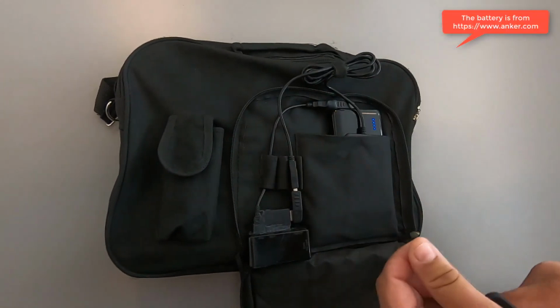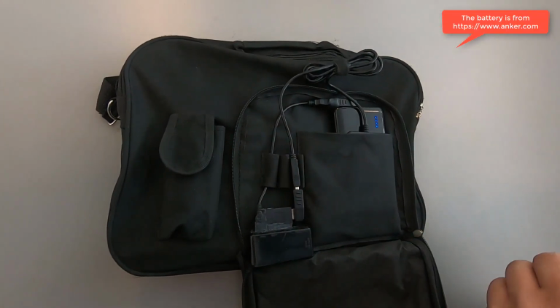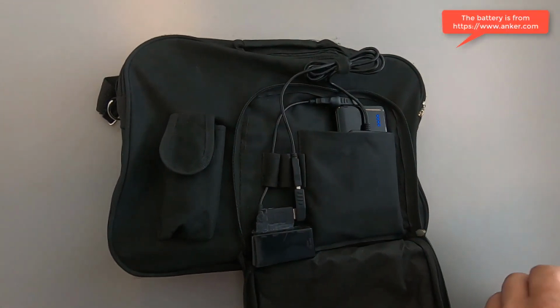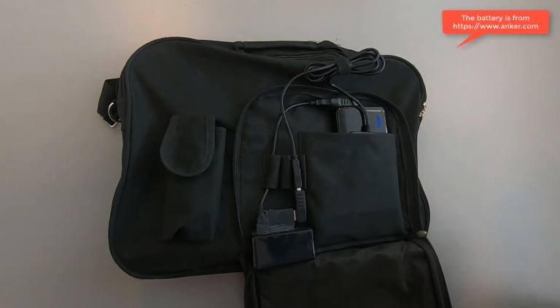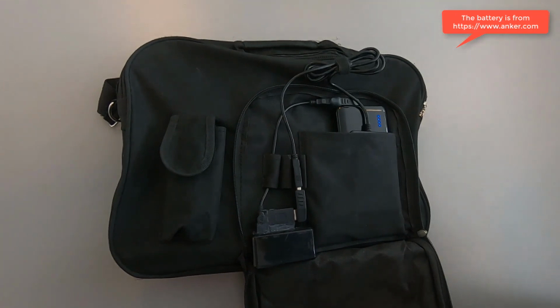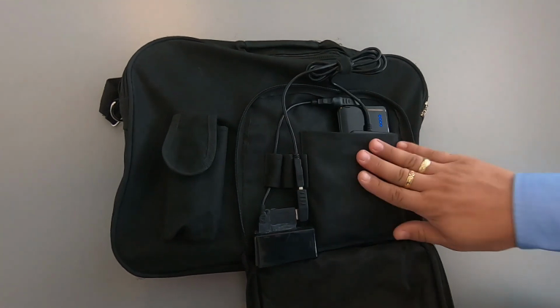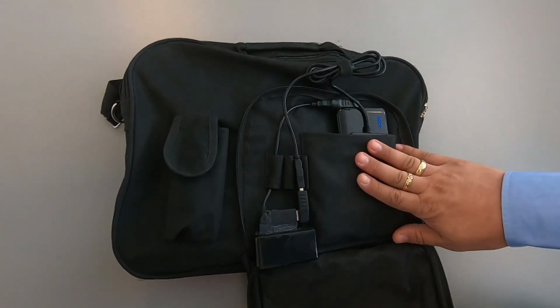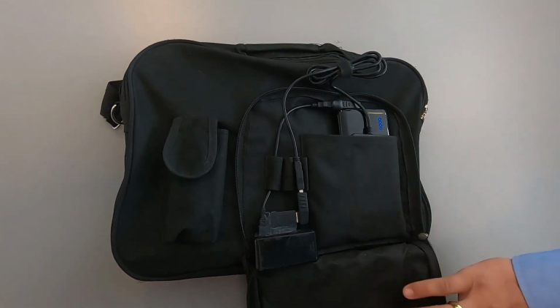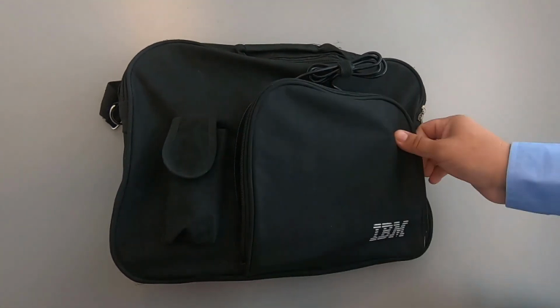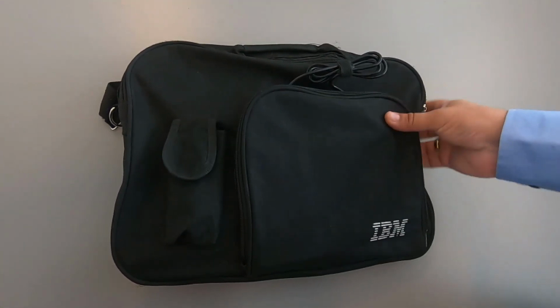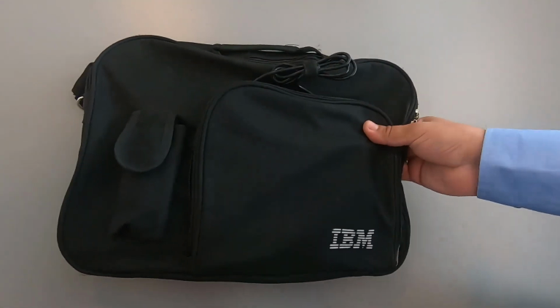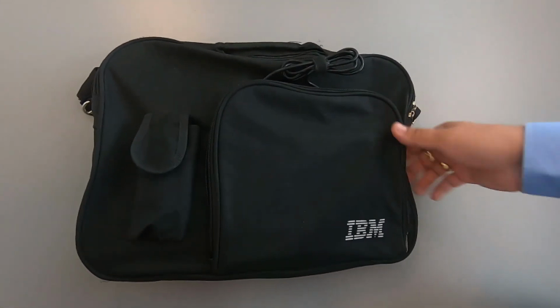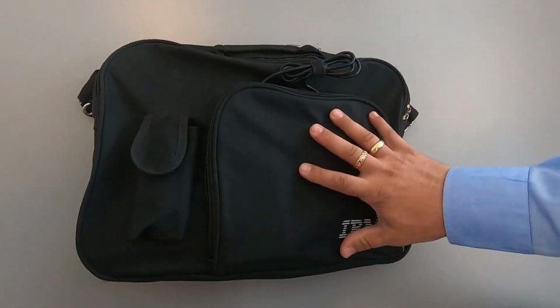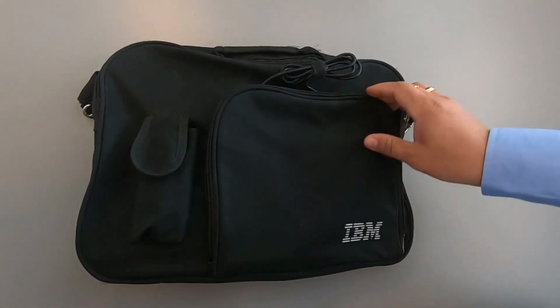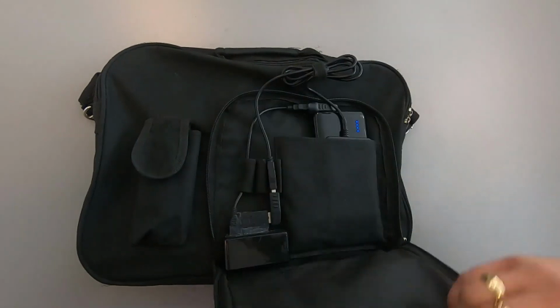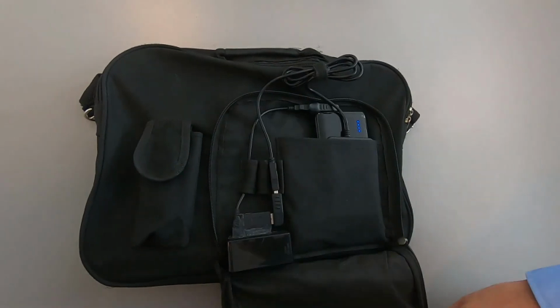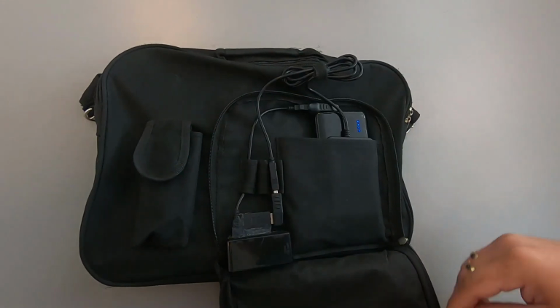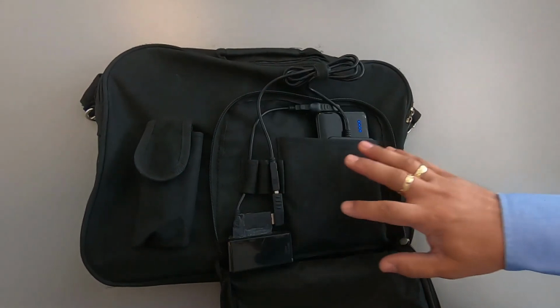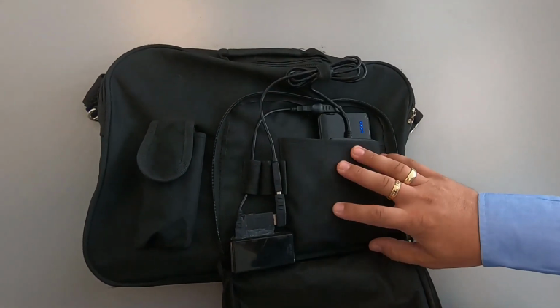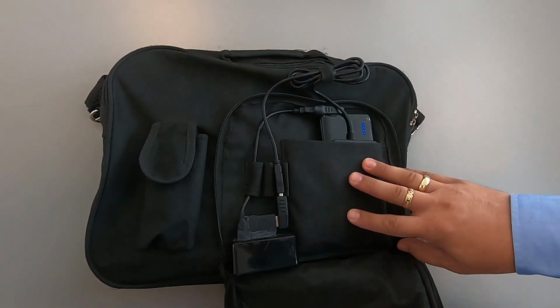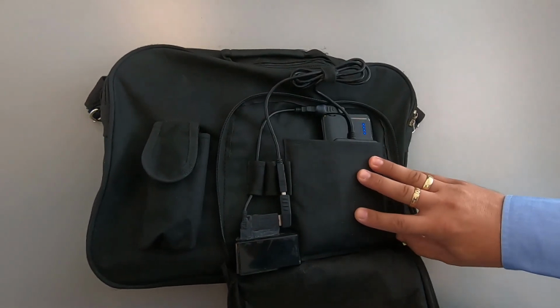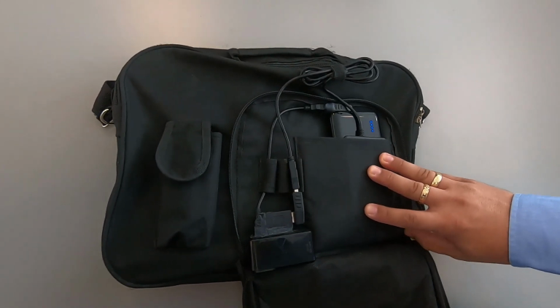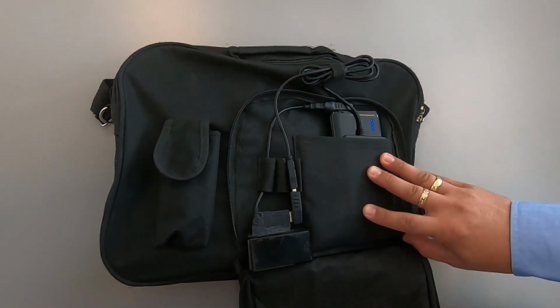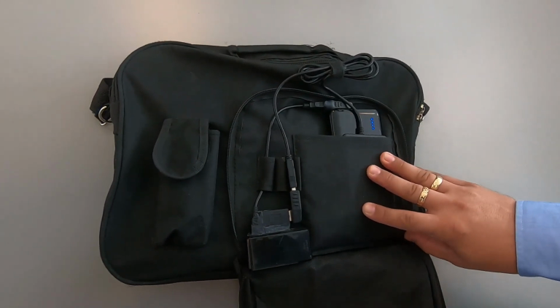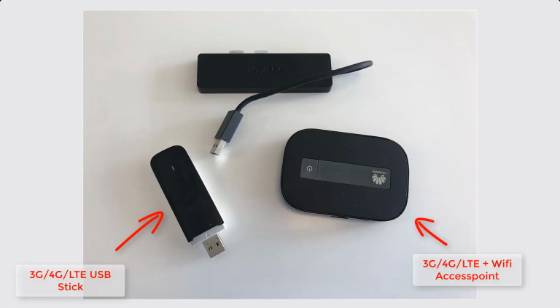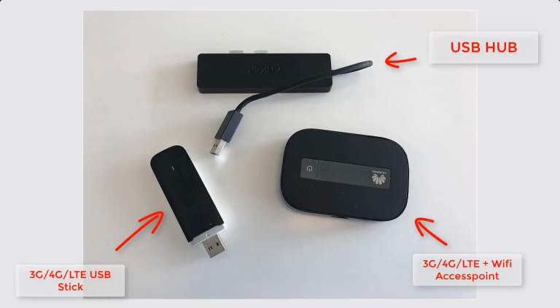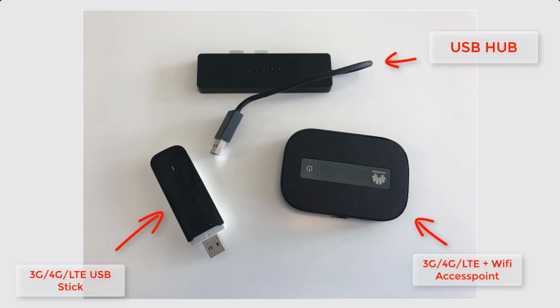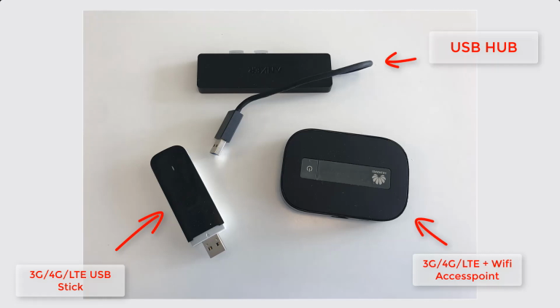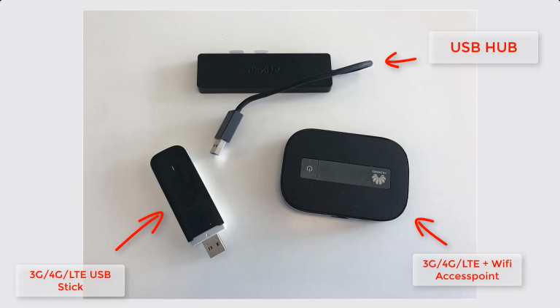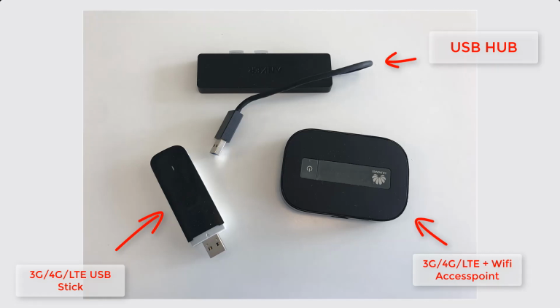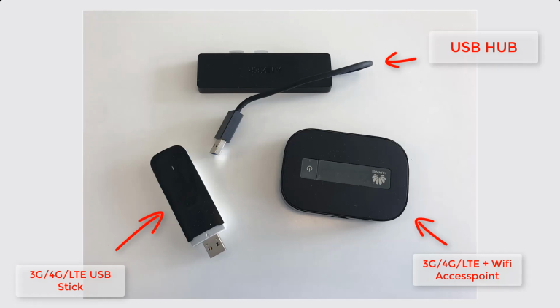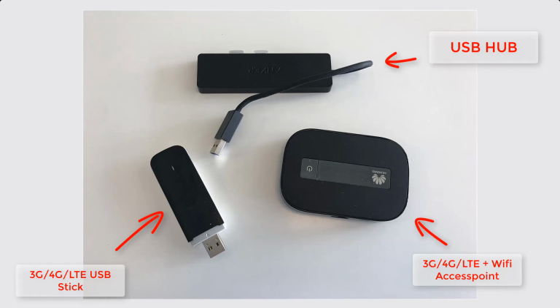The idea is that you place your card on the card reader, you go near your target with your bag, and it clones the card. When it's done, it can send the card via 3G — for example, using a 3G stick like this or a 4G modem with built-in Wi-Fi.